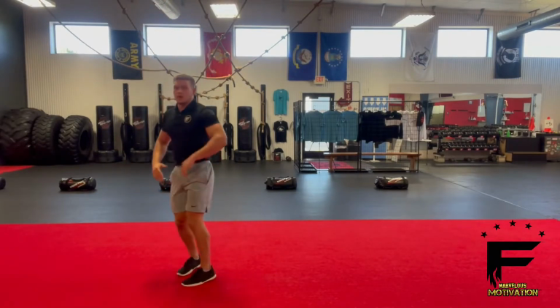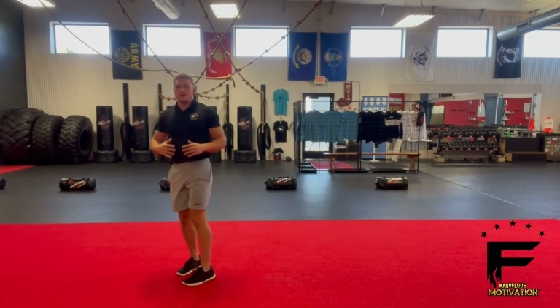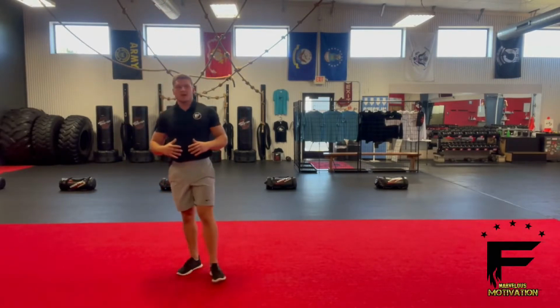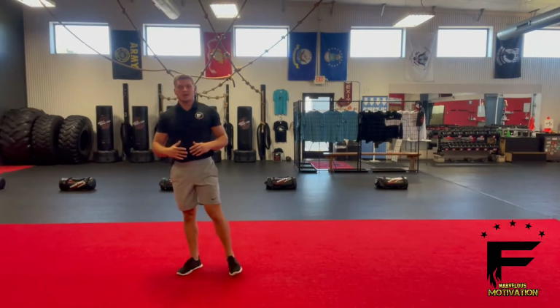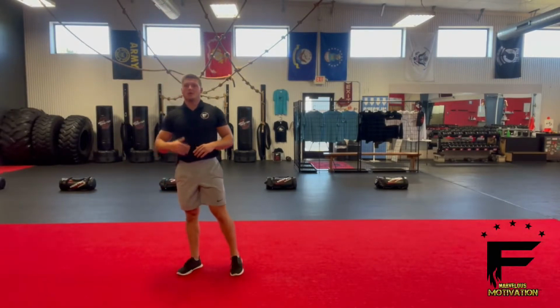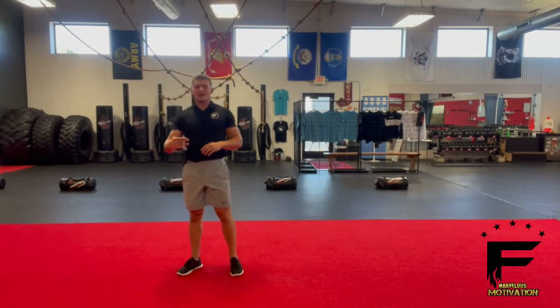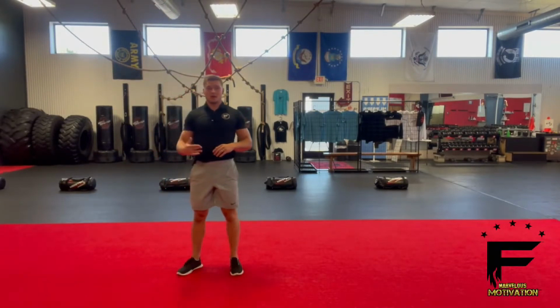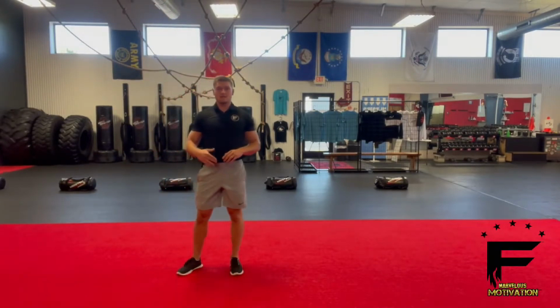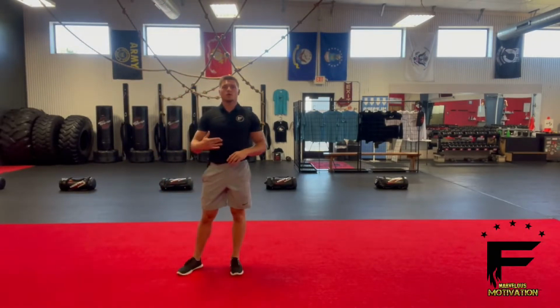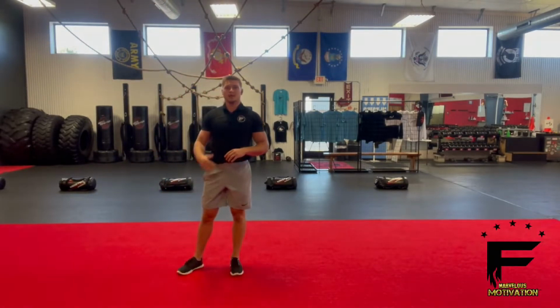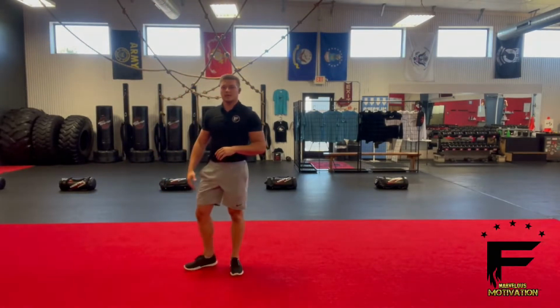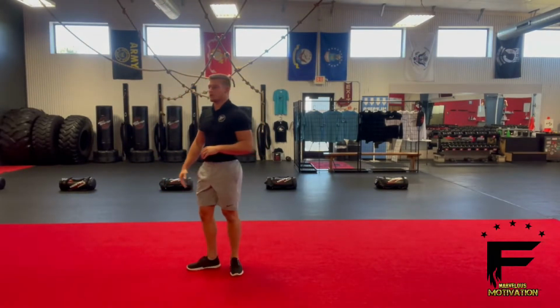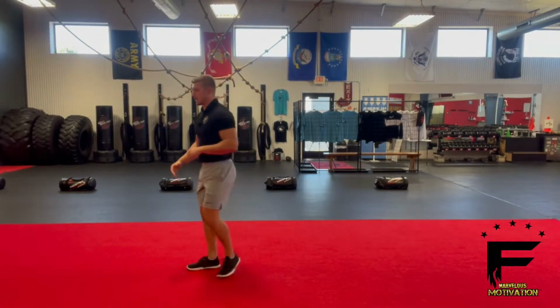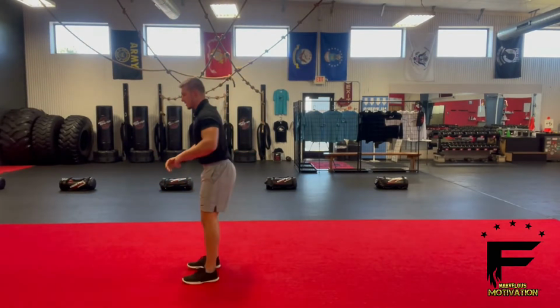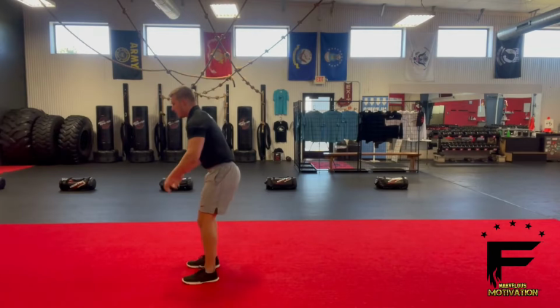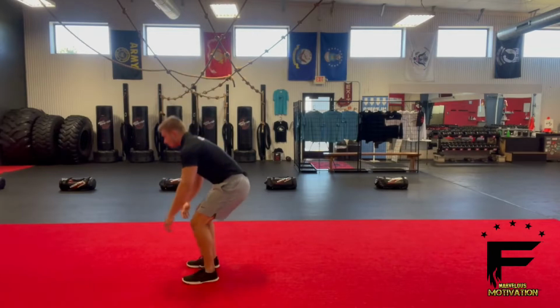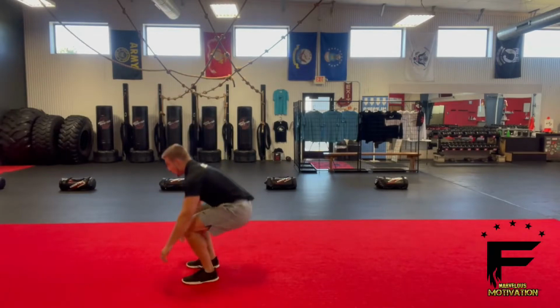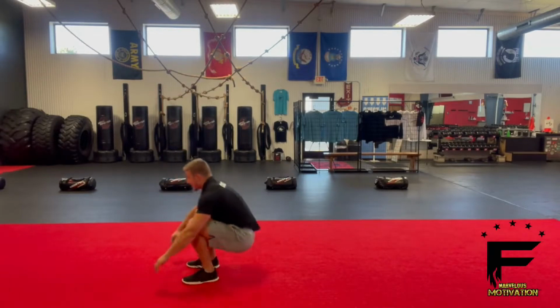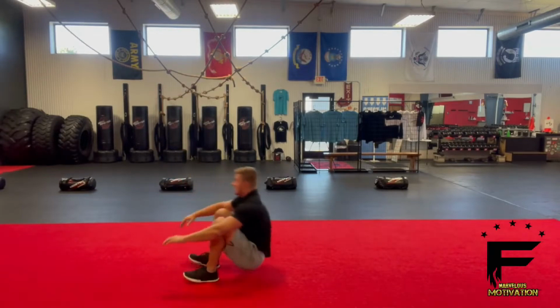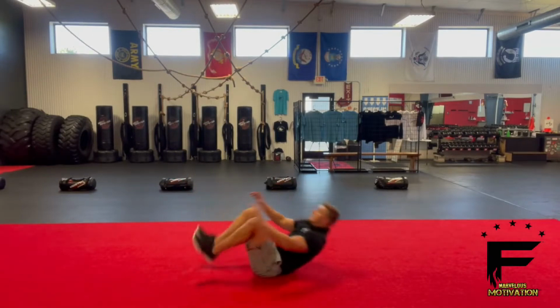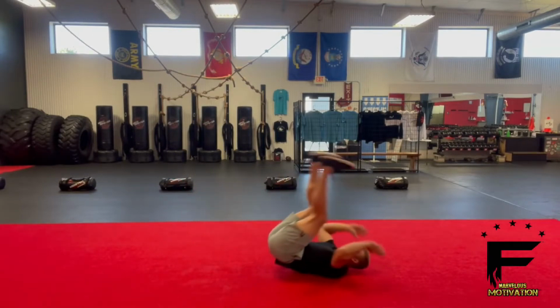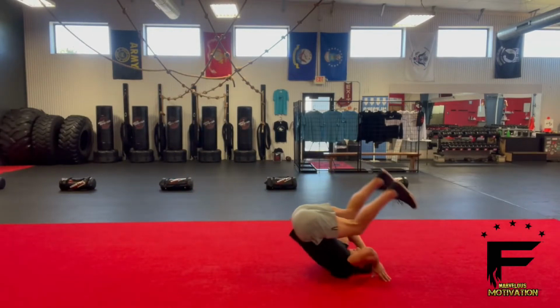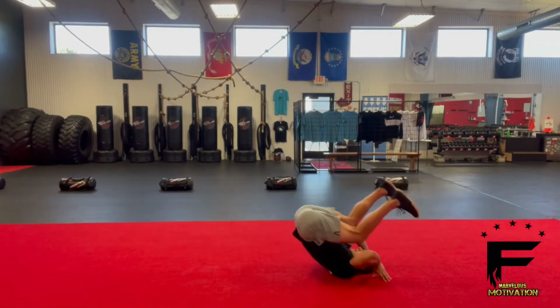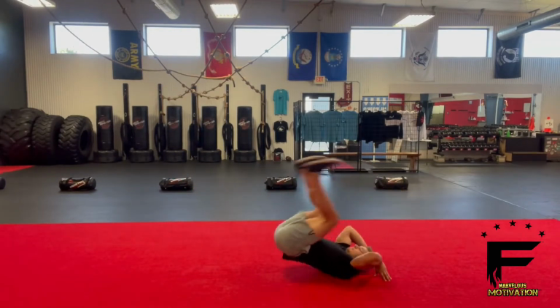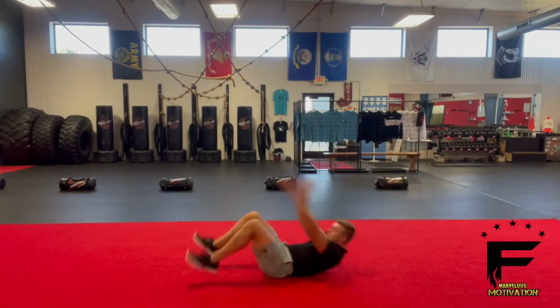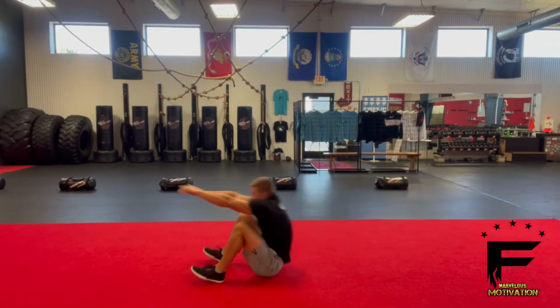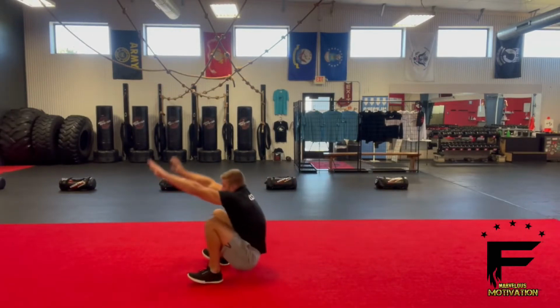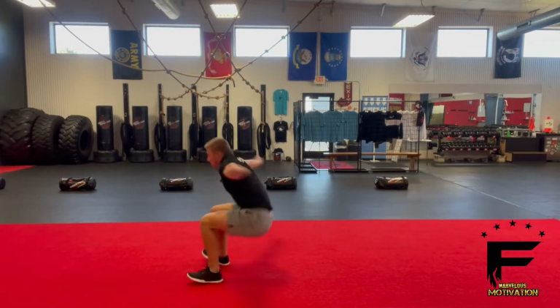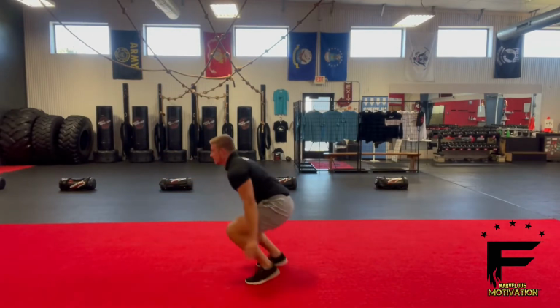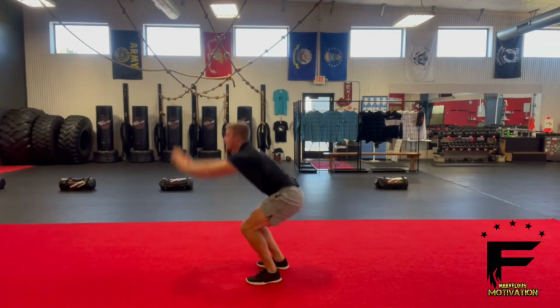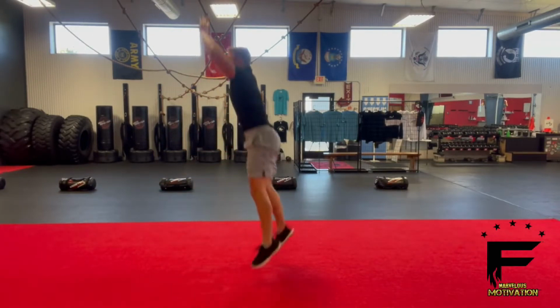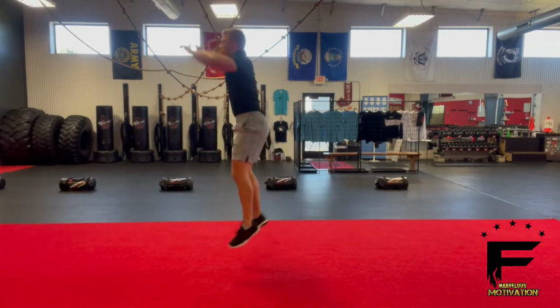You want to go as fast as you can, one after another, full speed. It's going to look like this: roll back, swing up, feet under, and jump.